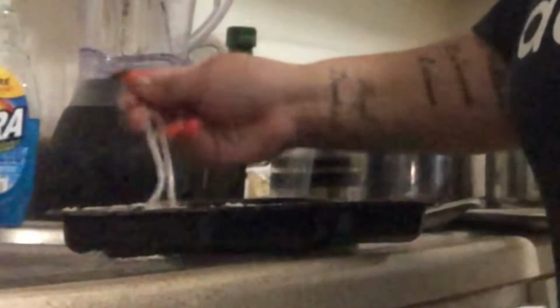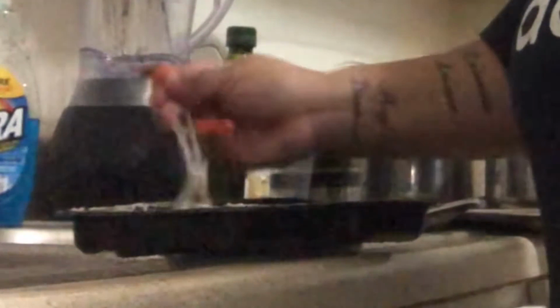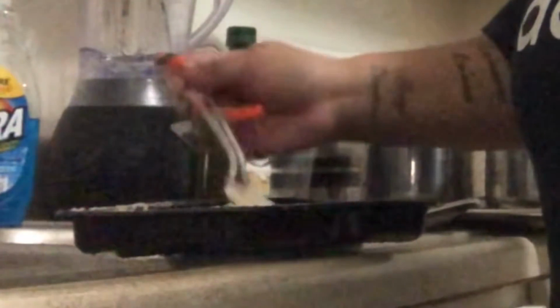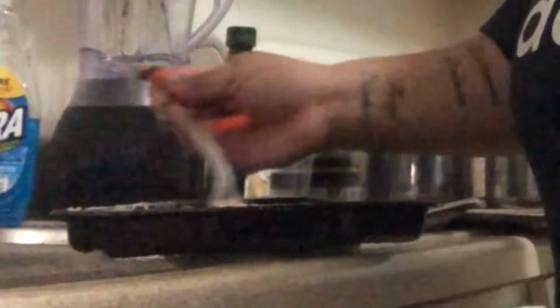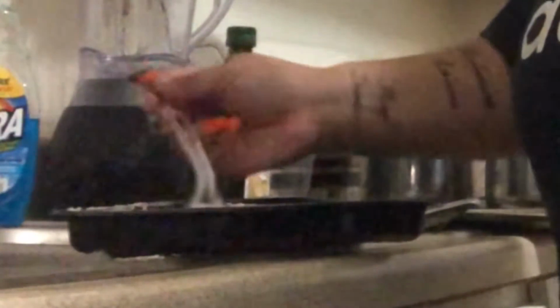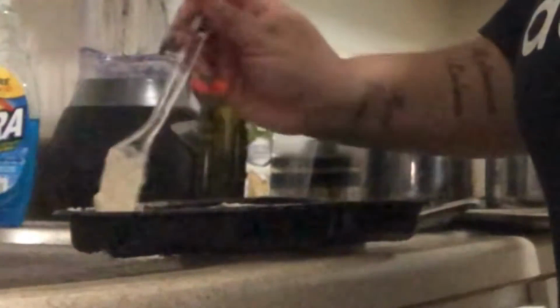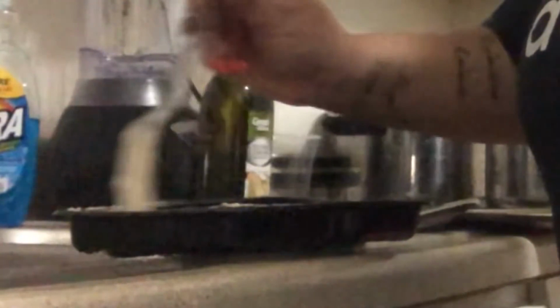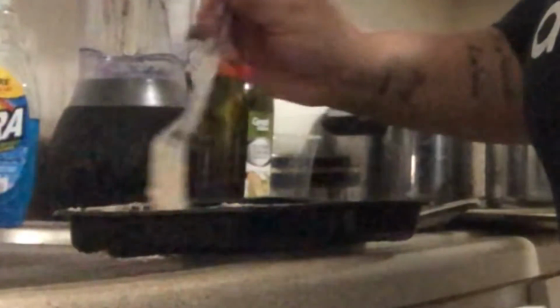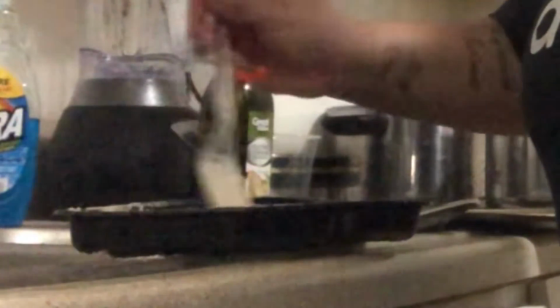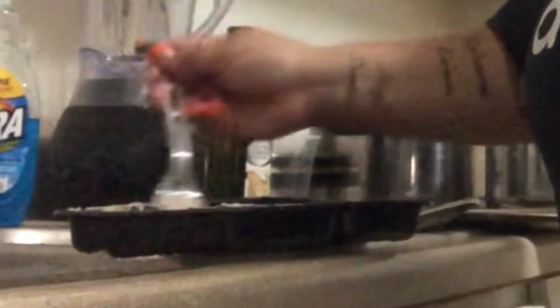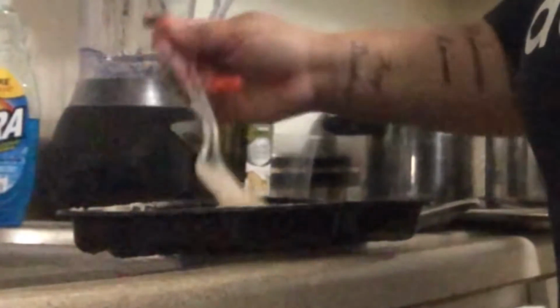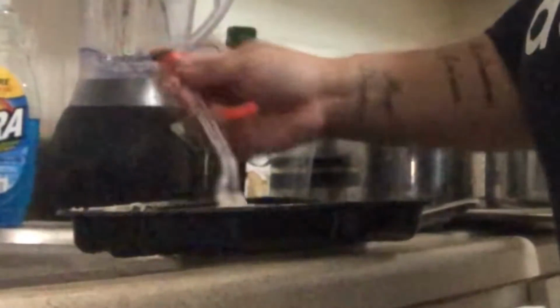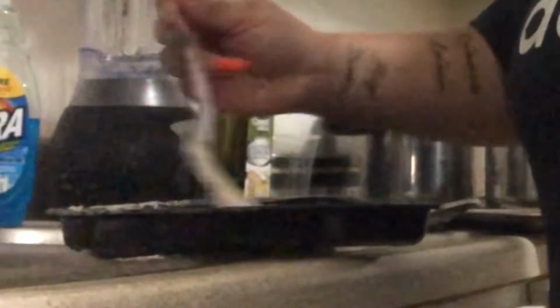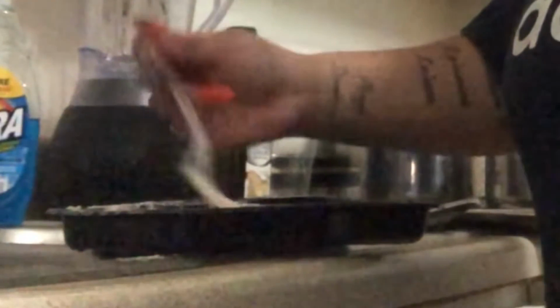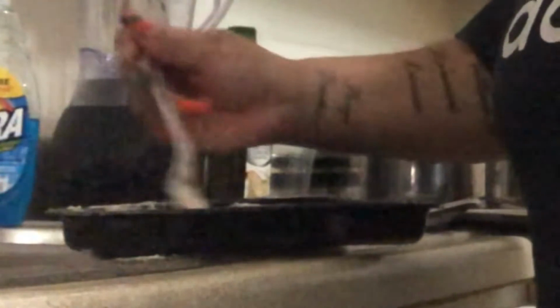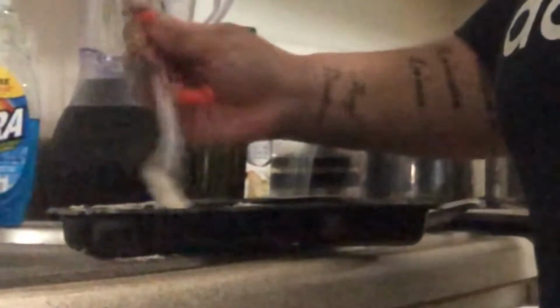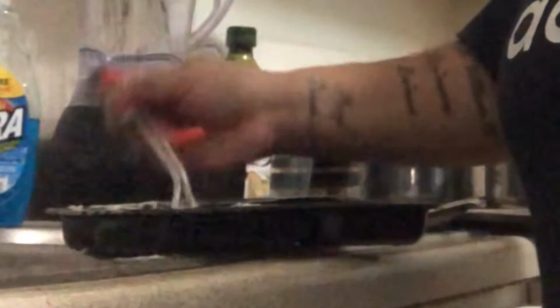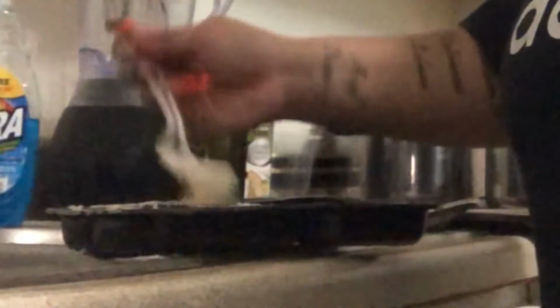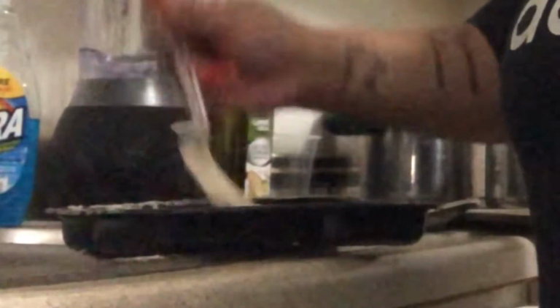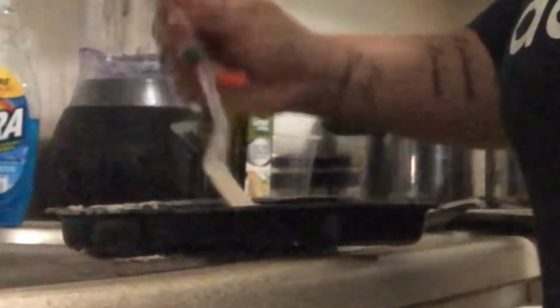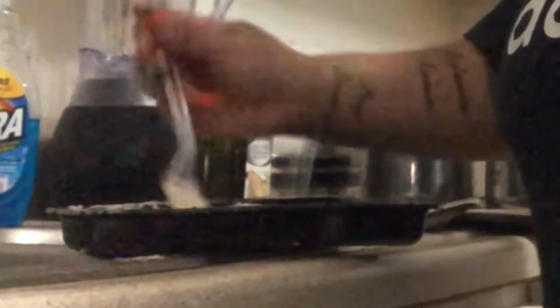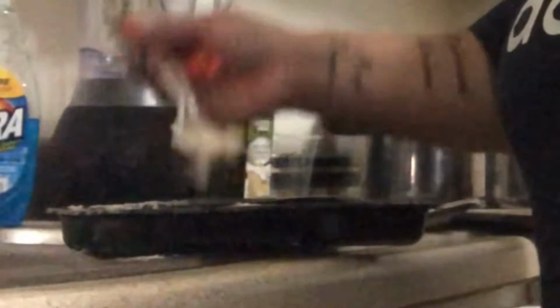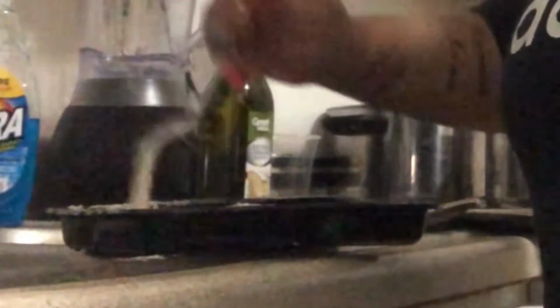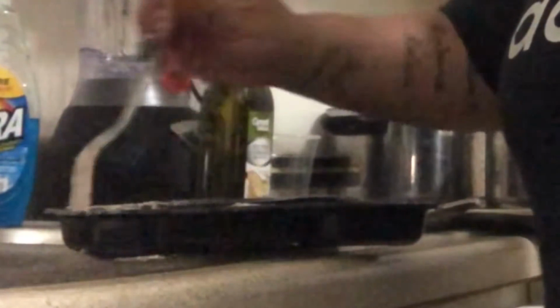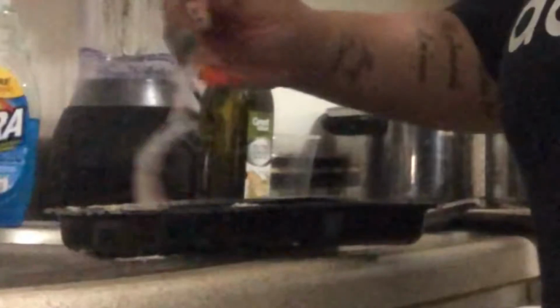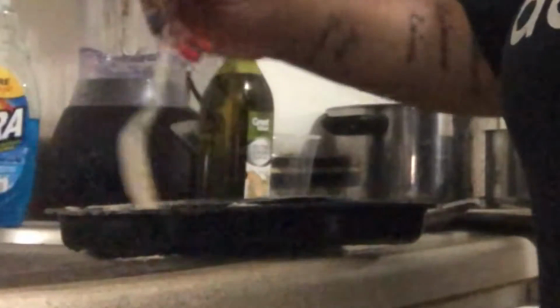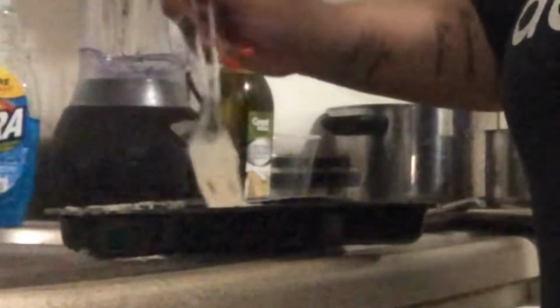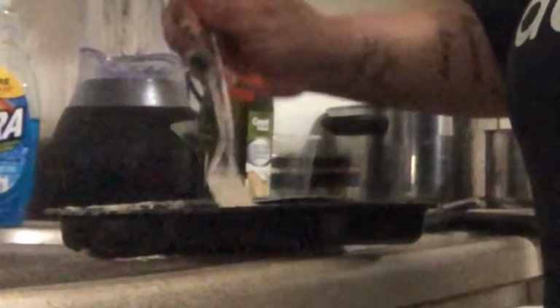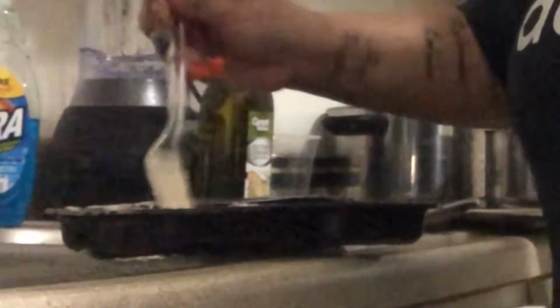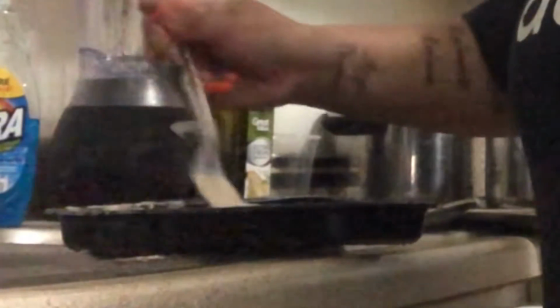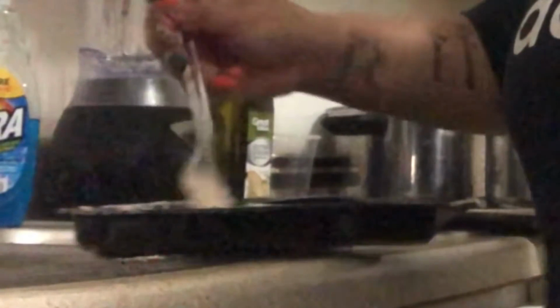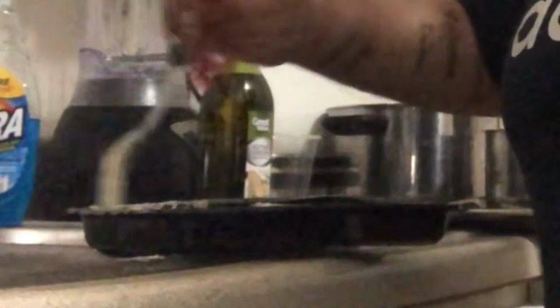Y'all ever made that stuff at school with flour and water? That's what this paste is. I can add a little more water in here, but it's good enough.